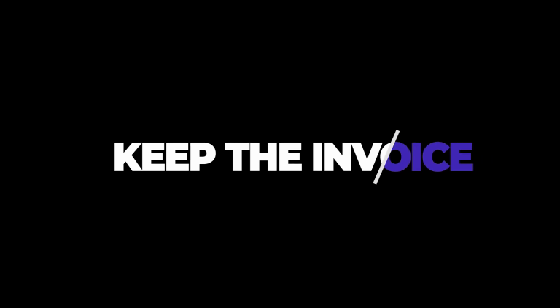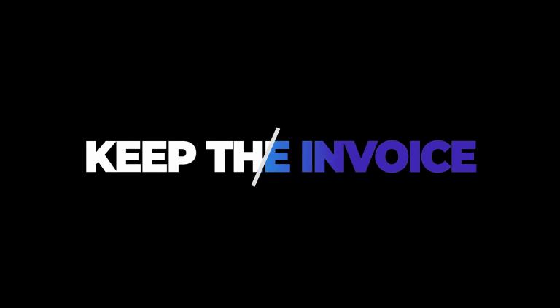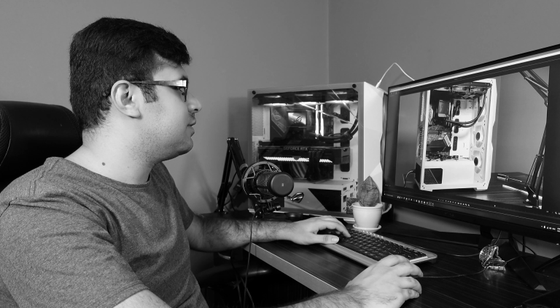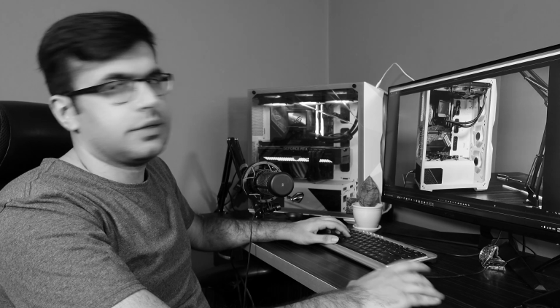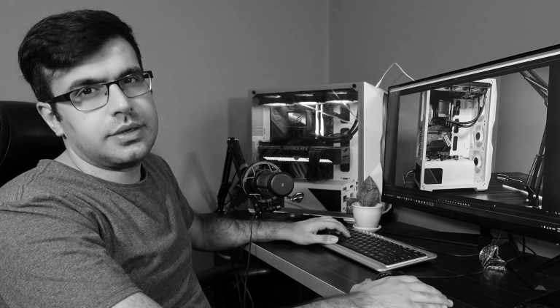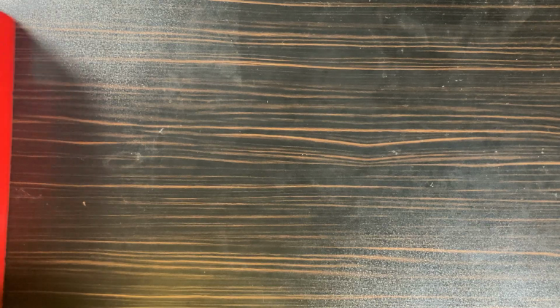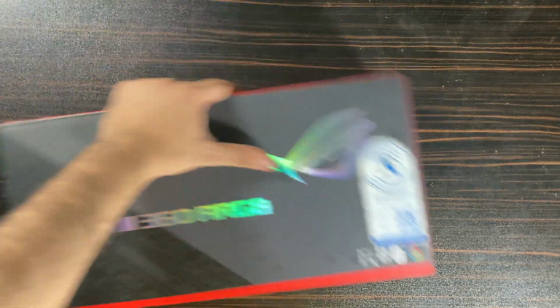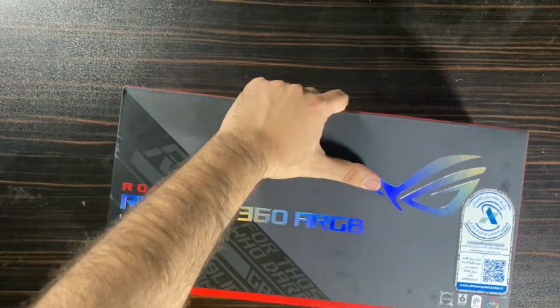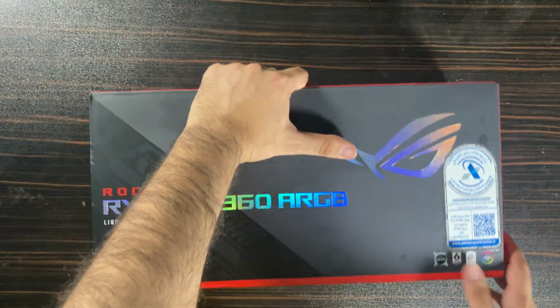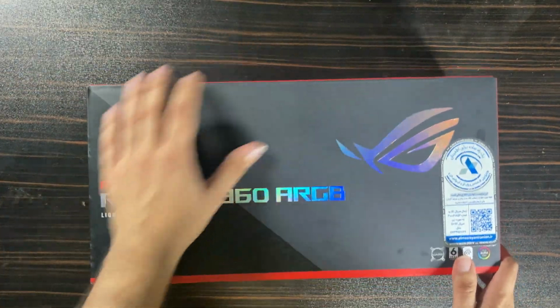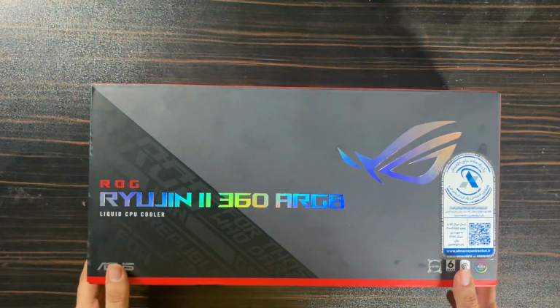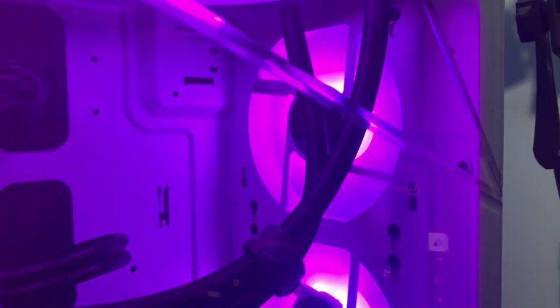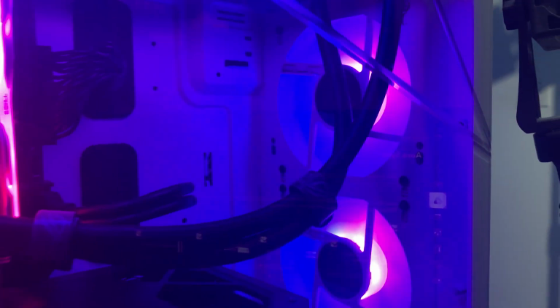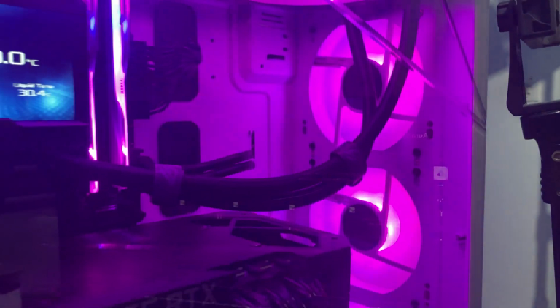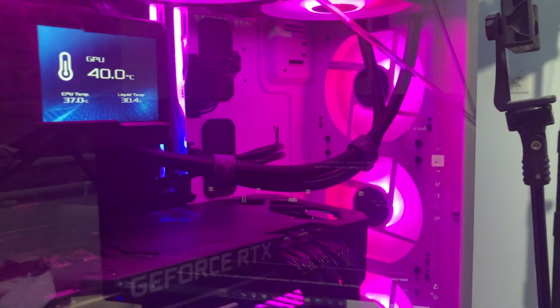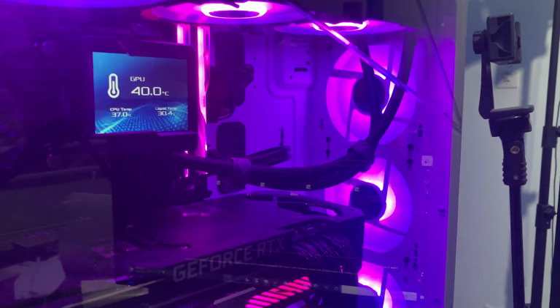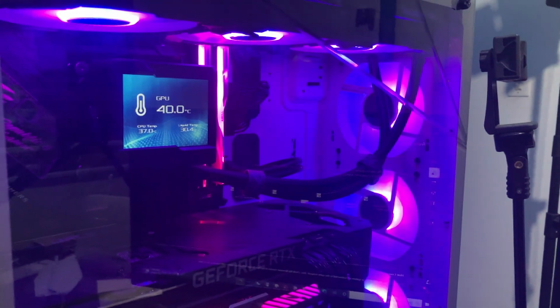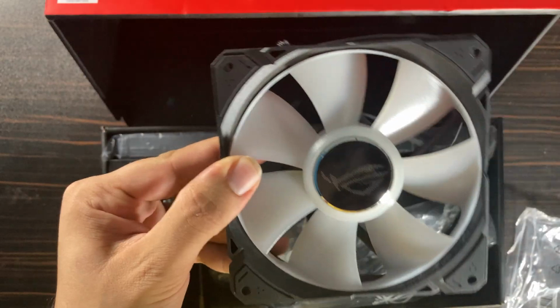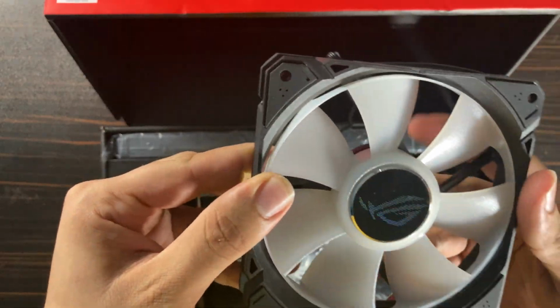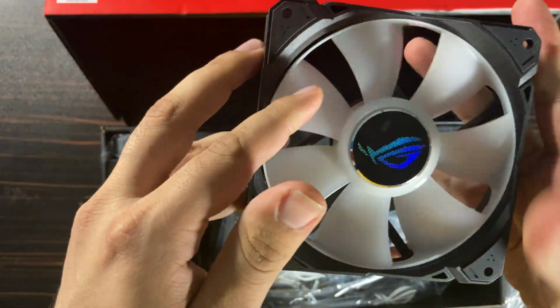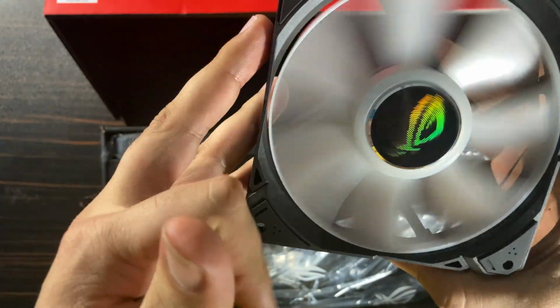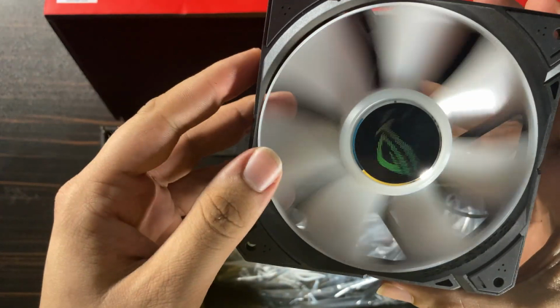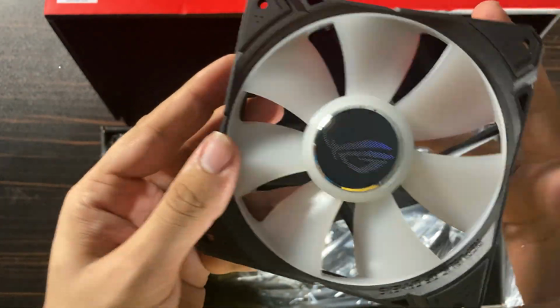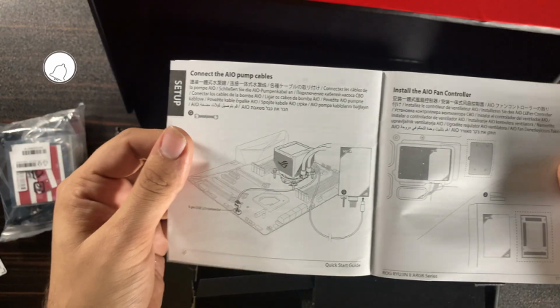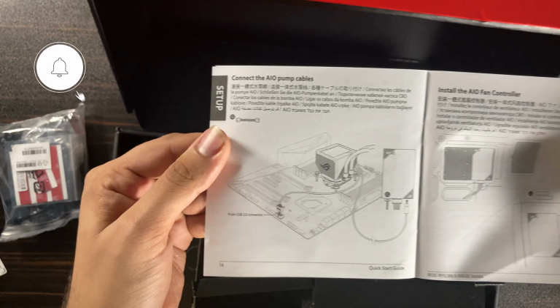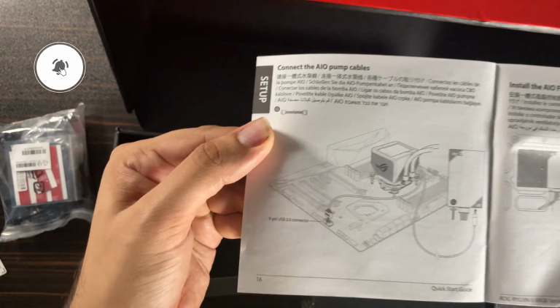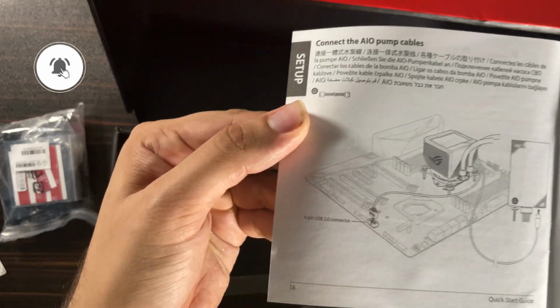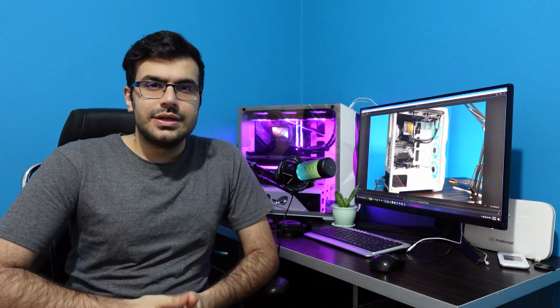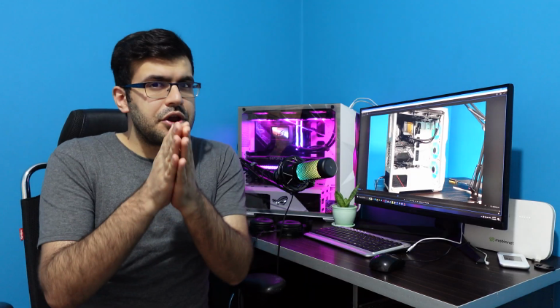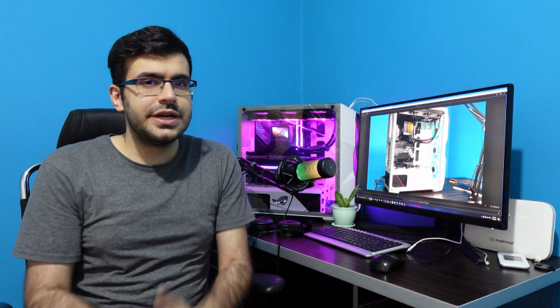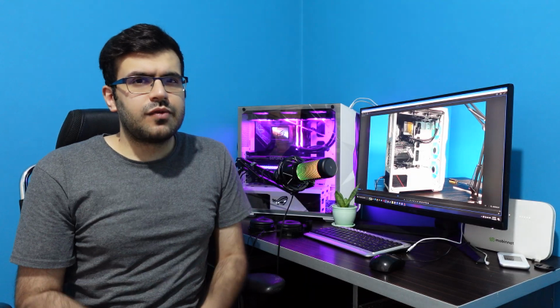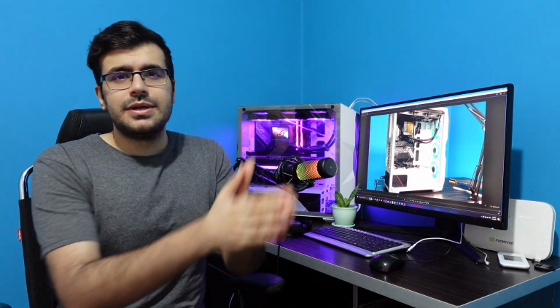I advise you: if you want to buy ASUS stuff, check that the warranty is registered for global or for where you're living, and keep the invoice. I was disappointed, so I bought another Ryujin — this time an RGB one — and I will publish an unbox video later, so please subscribe for more videos.